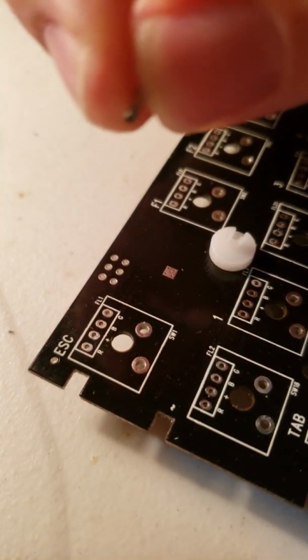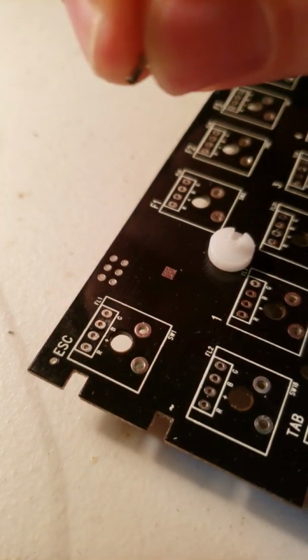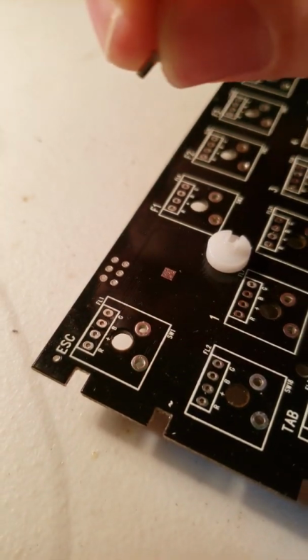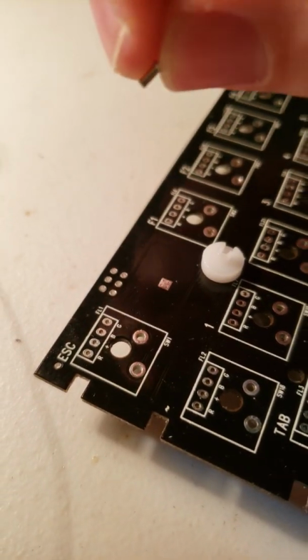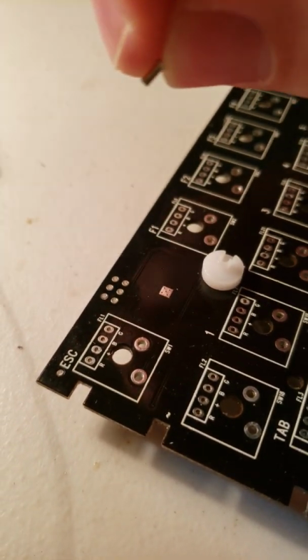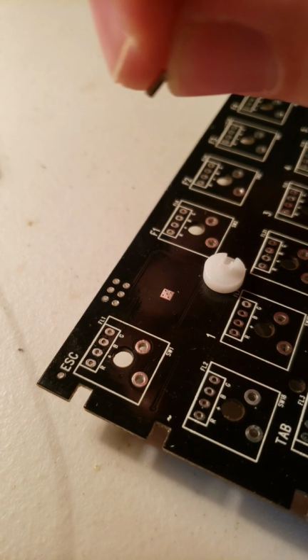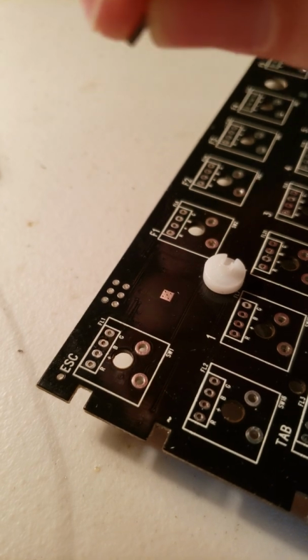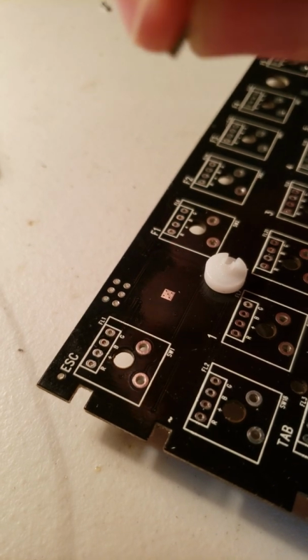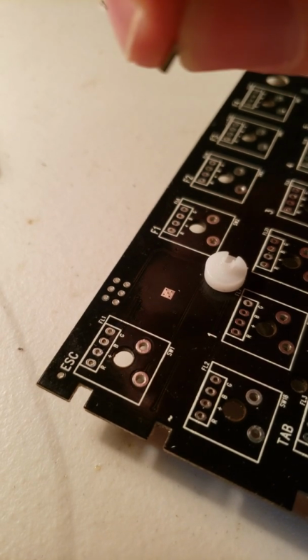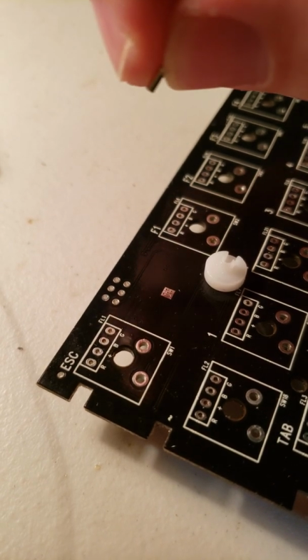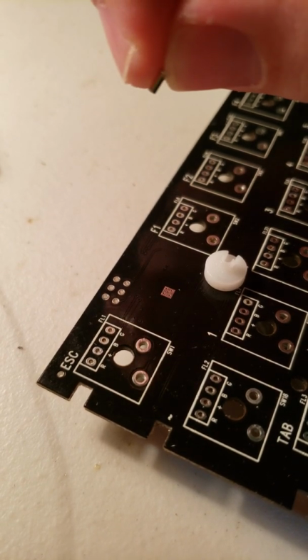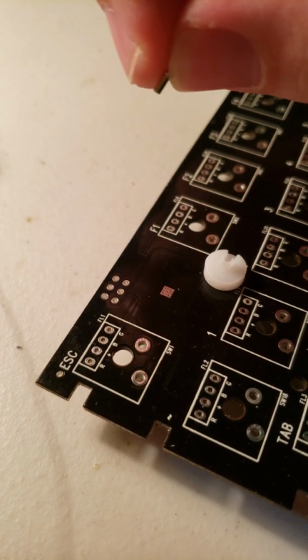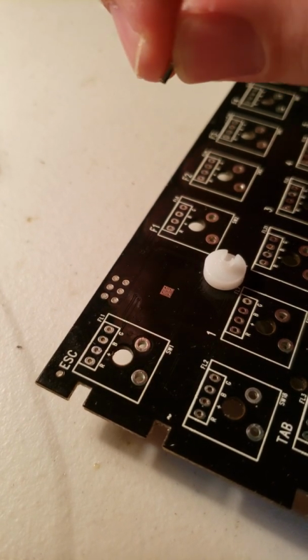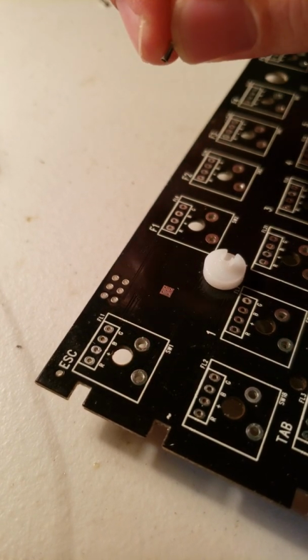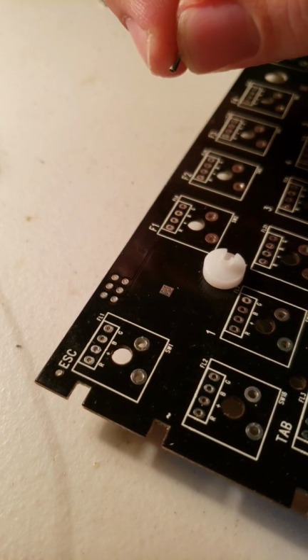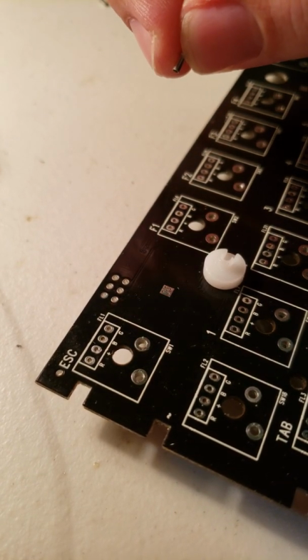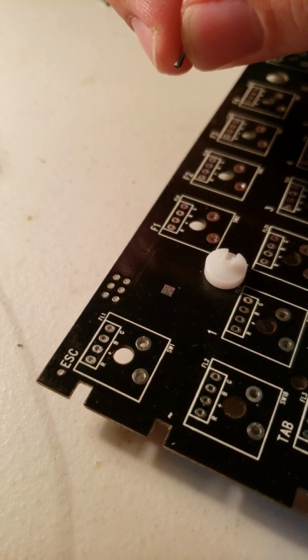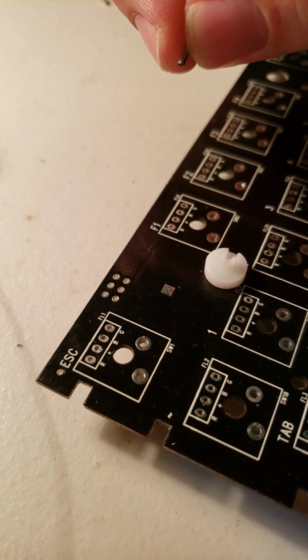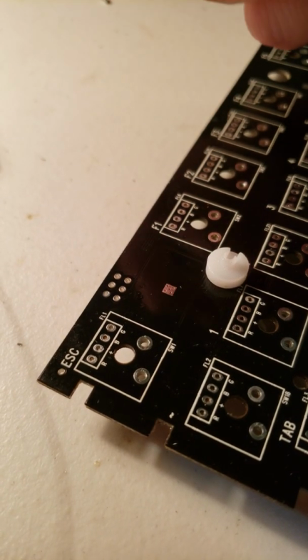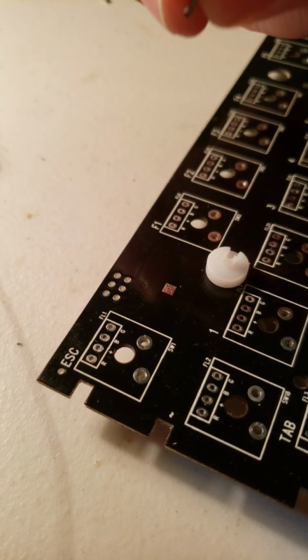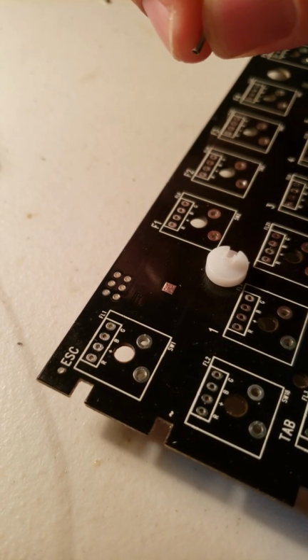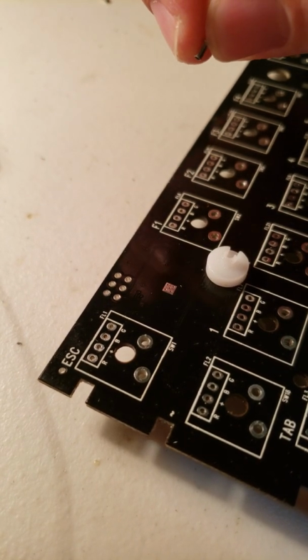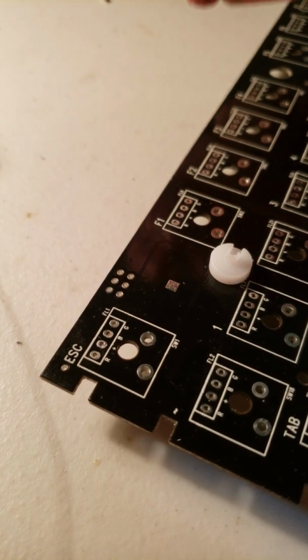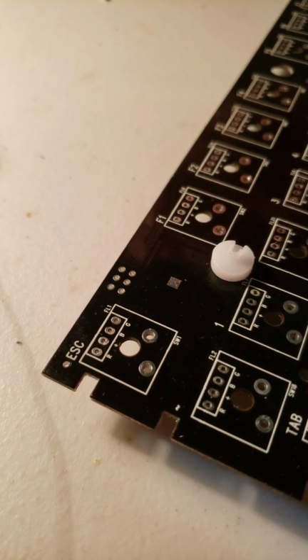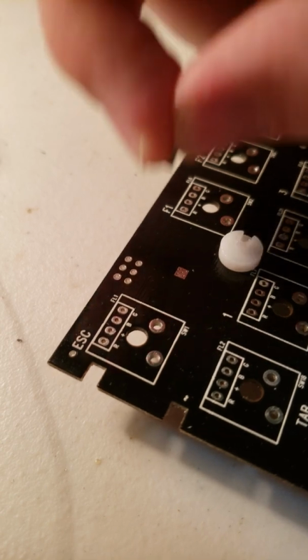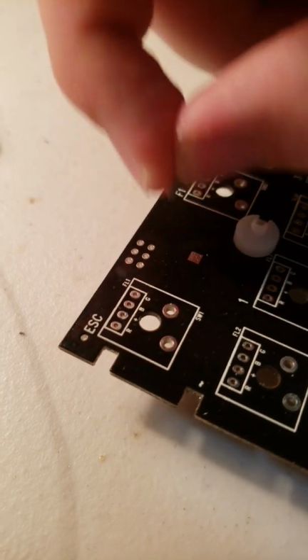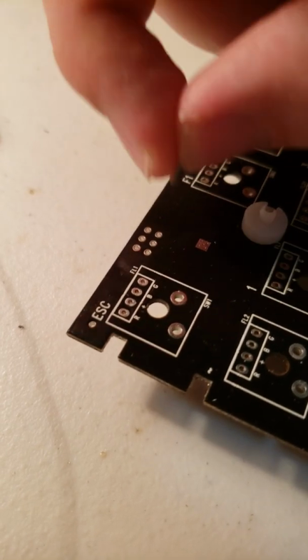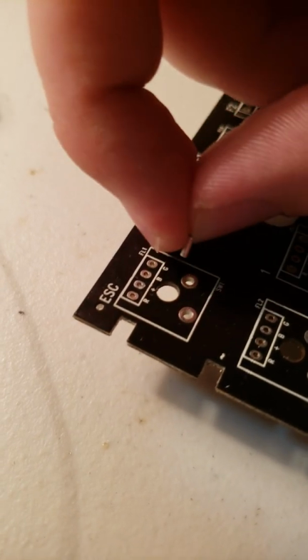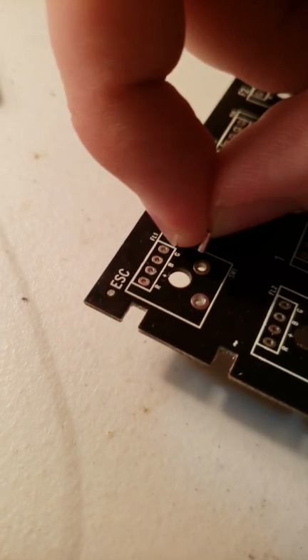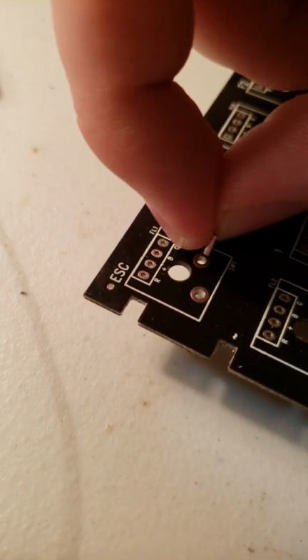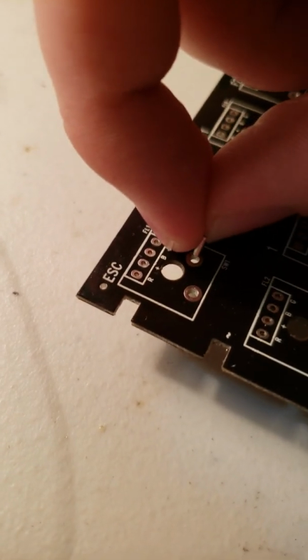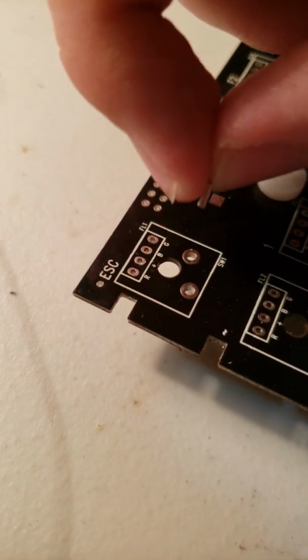So this is the socket. It's kind of hard to see — really small, but just big enough for the switch sockets.